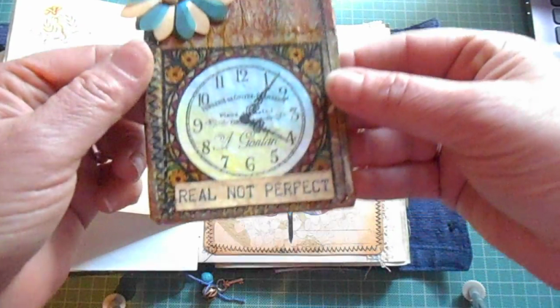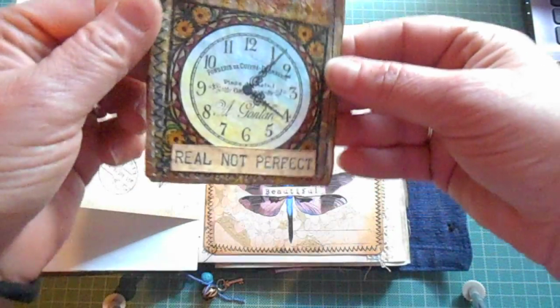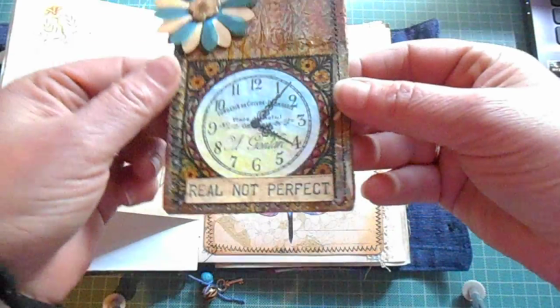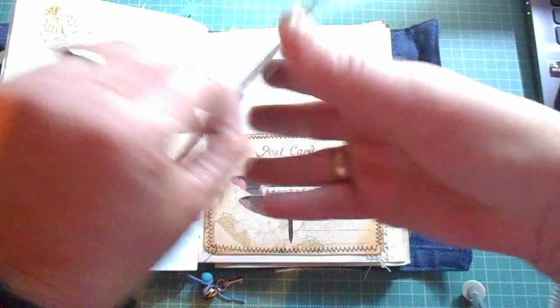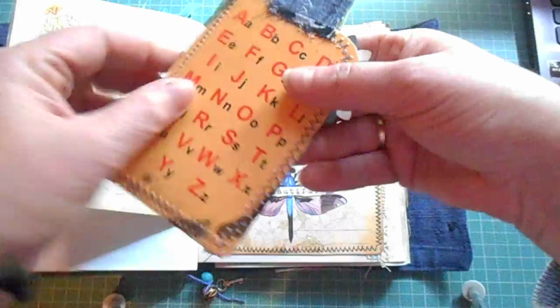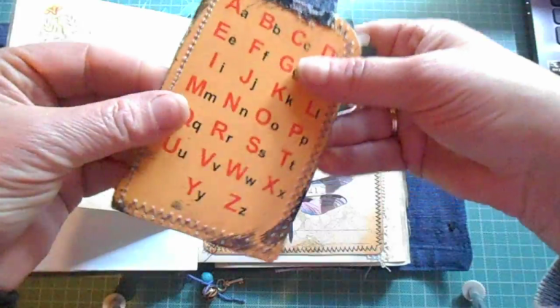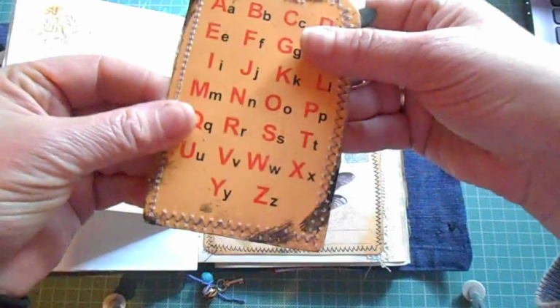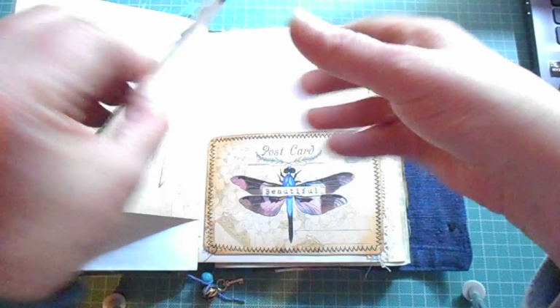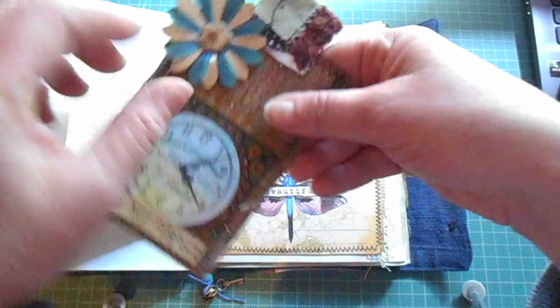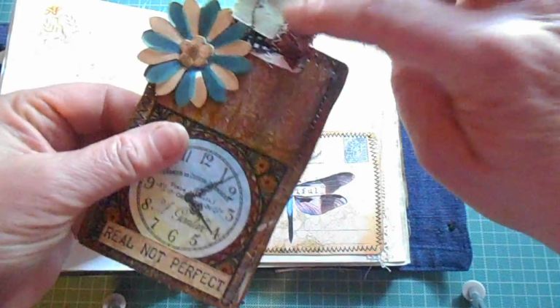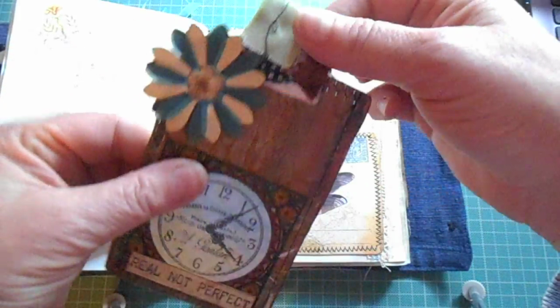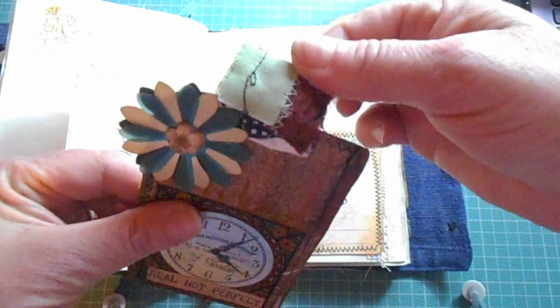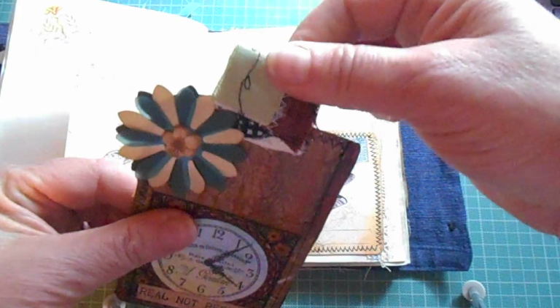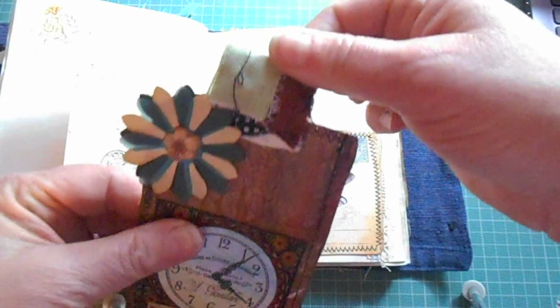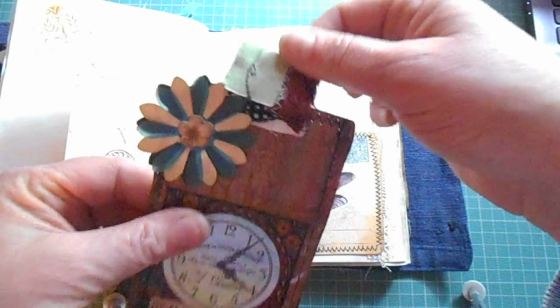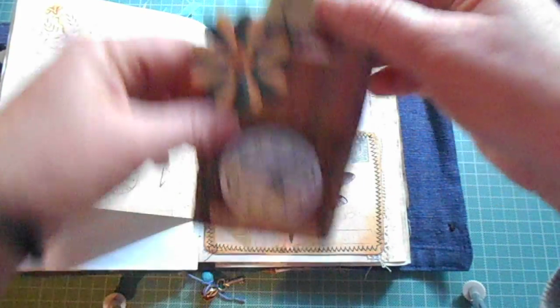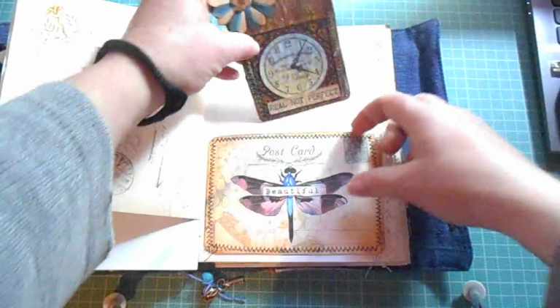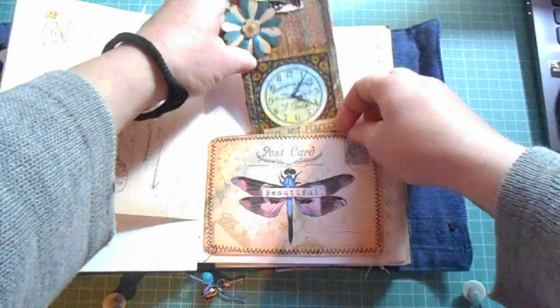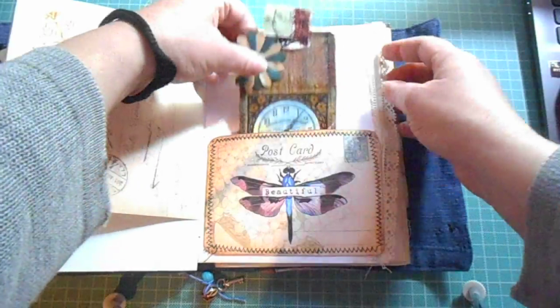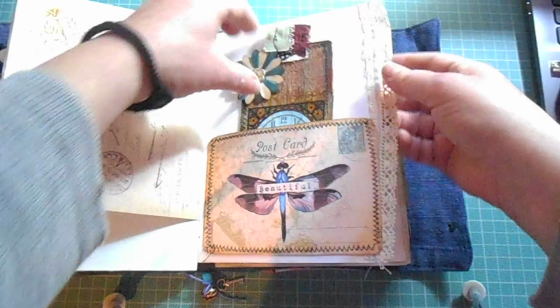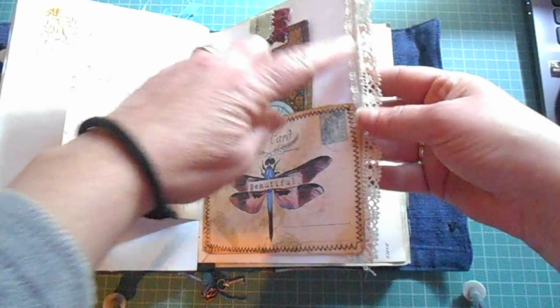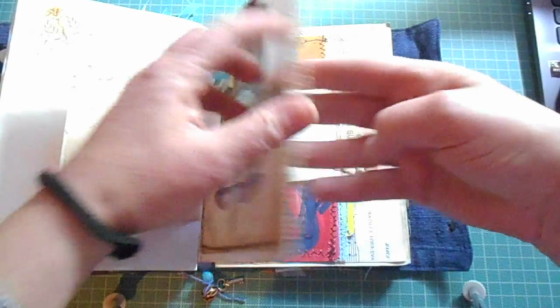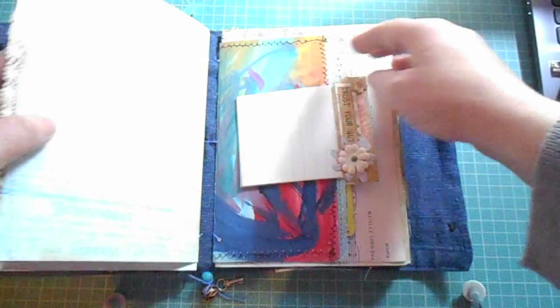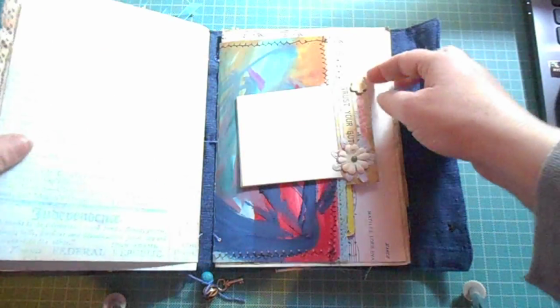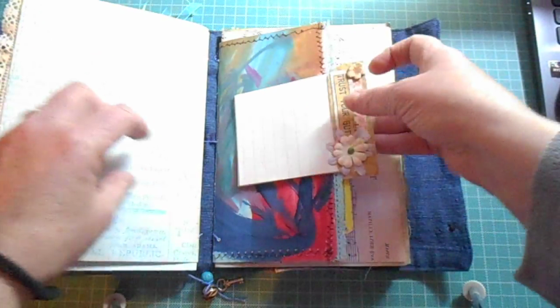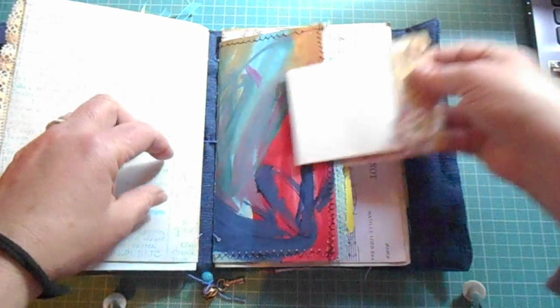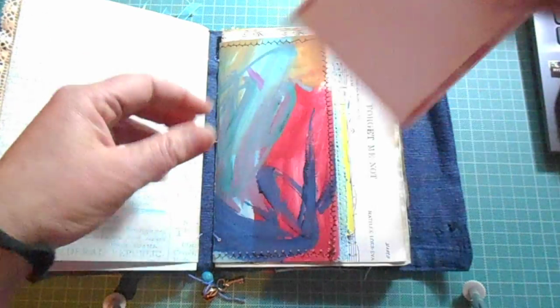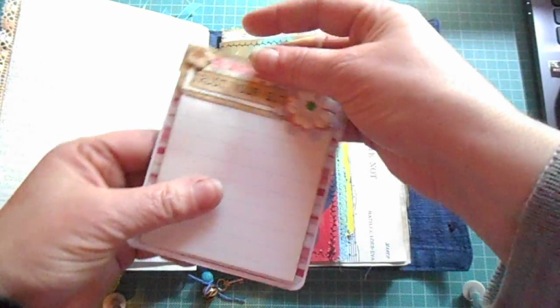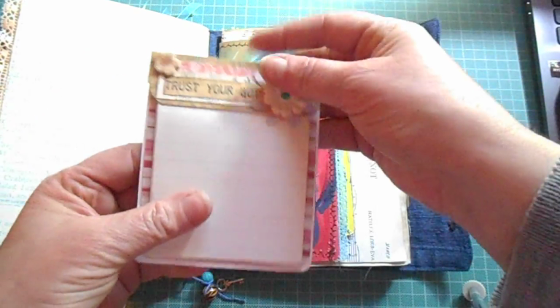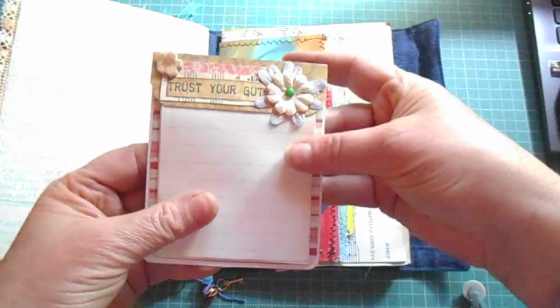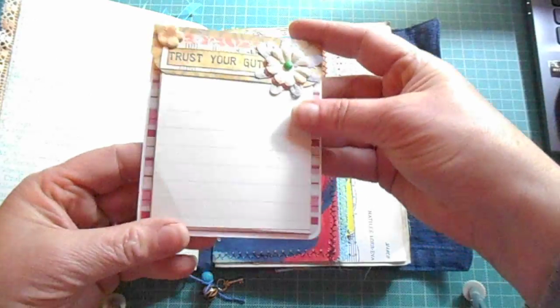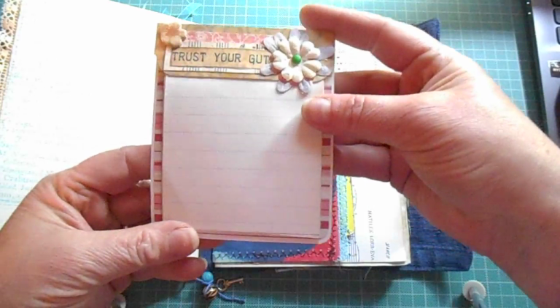And this is just more of the snippet roll that I made with fabric, and more lace. And a little notebook for her to write more.